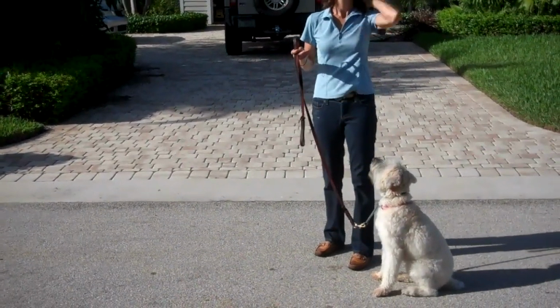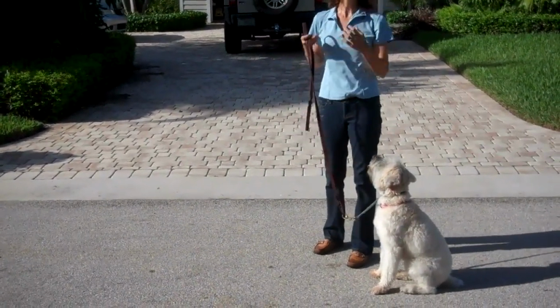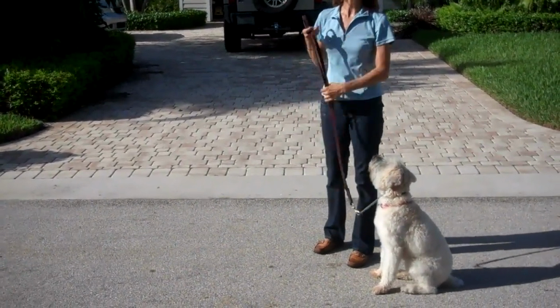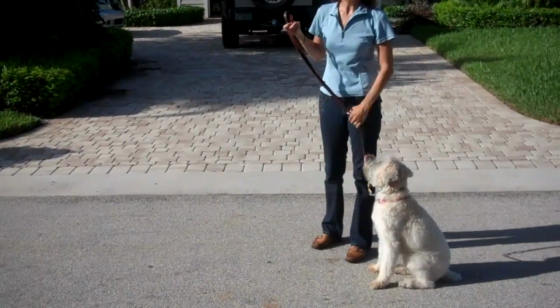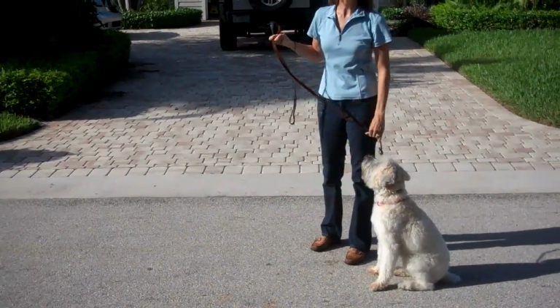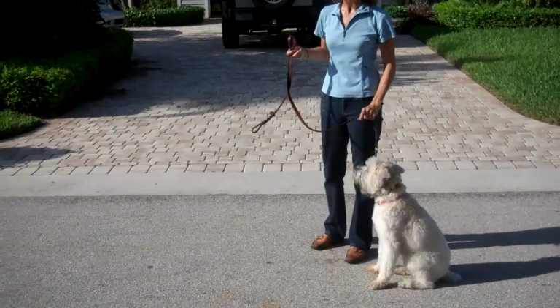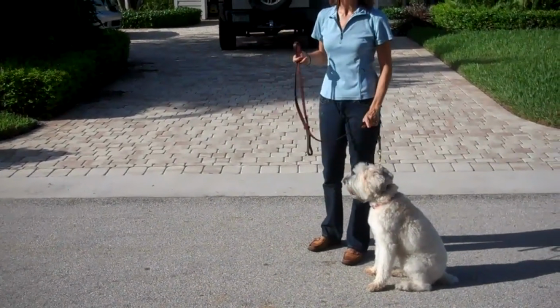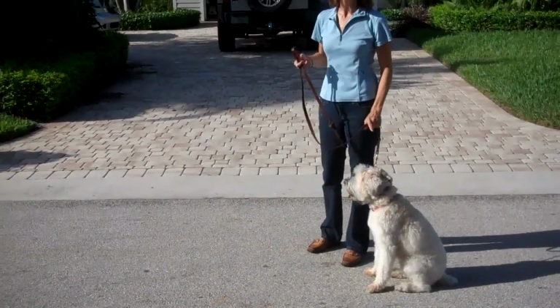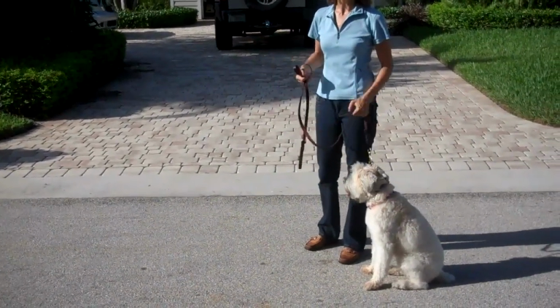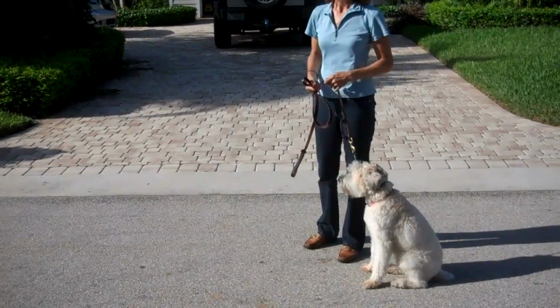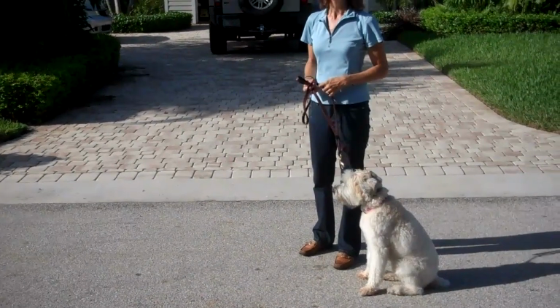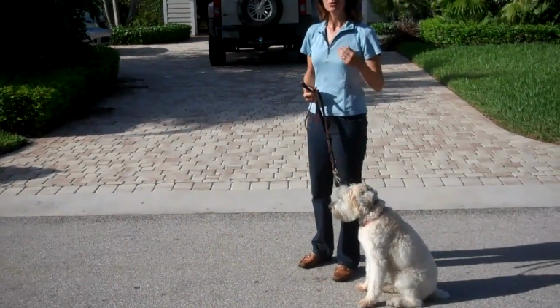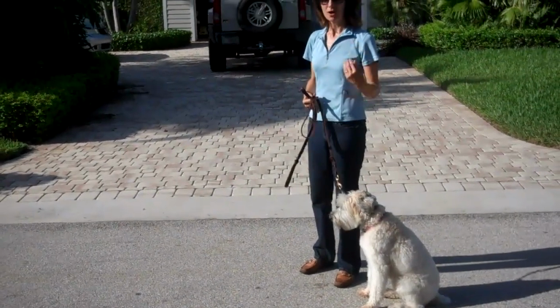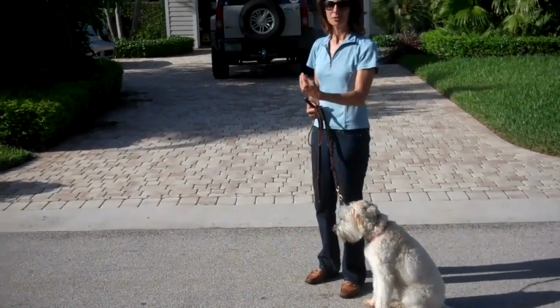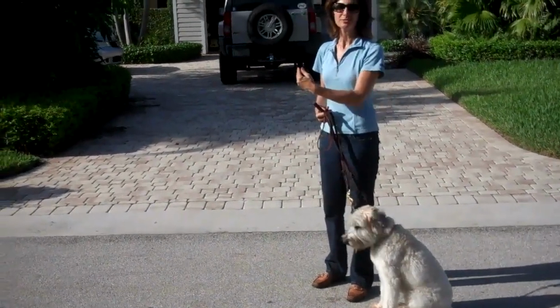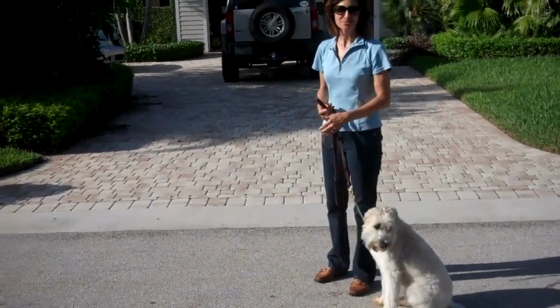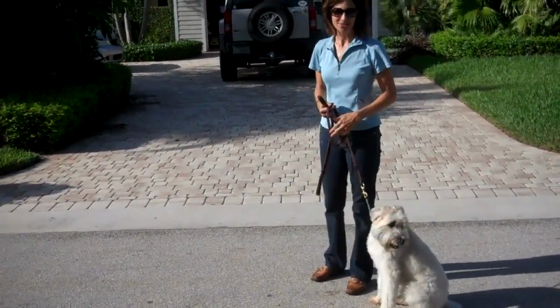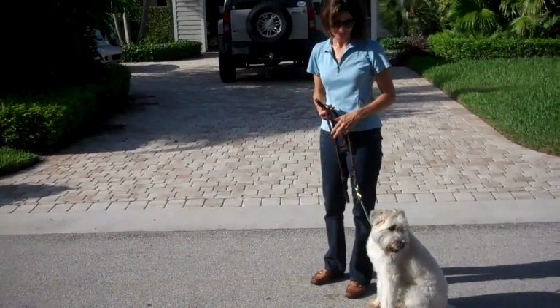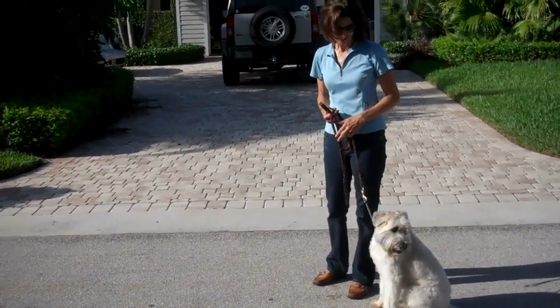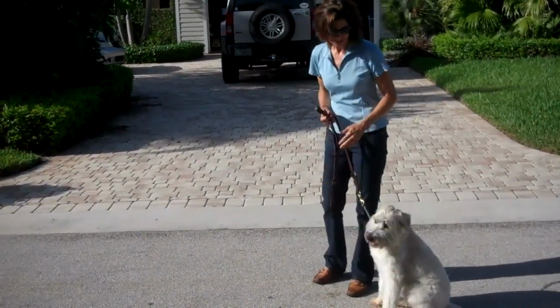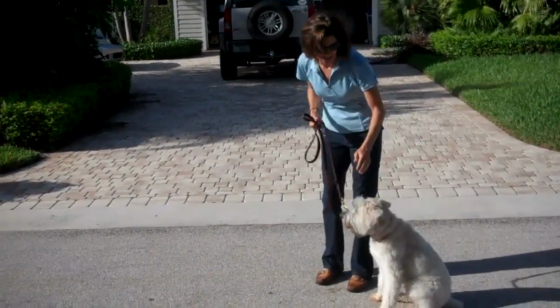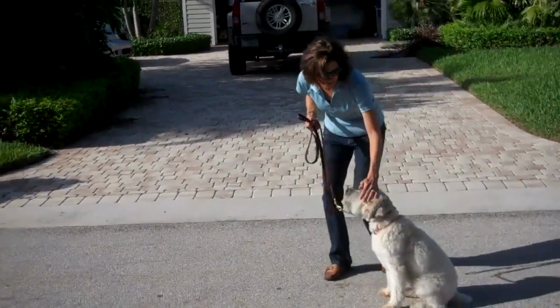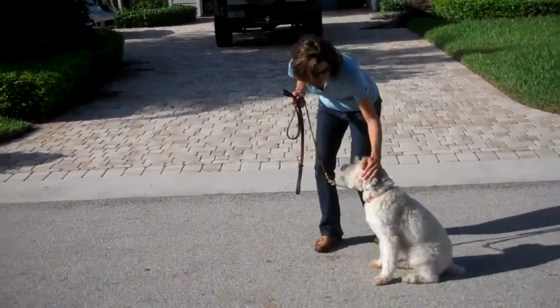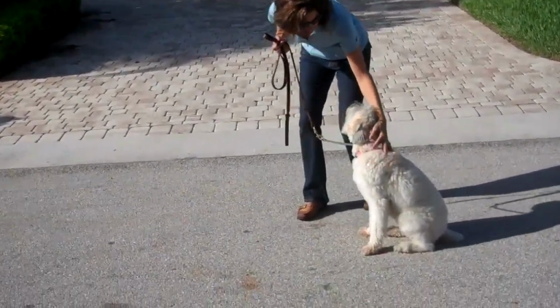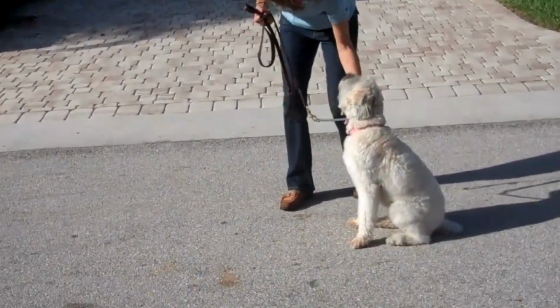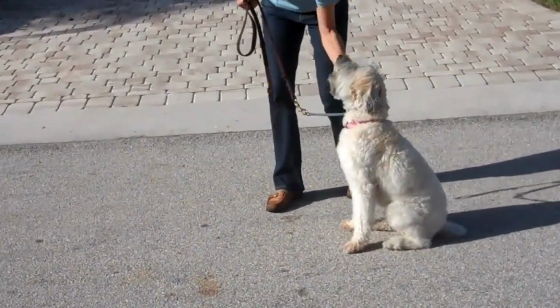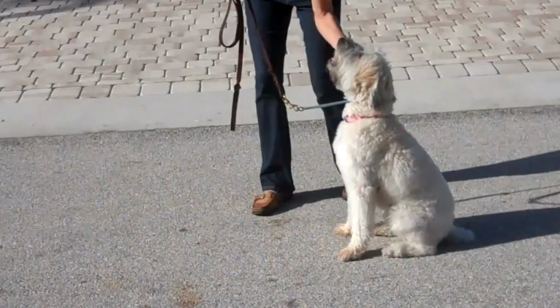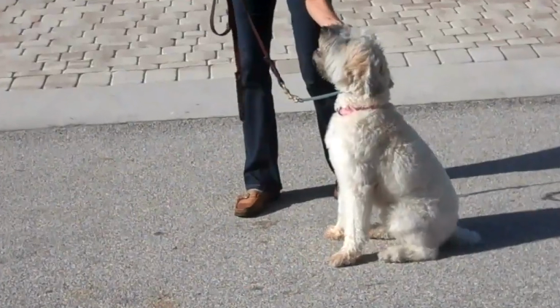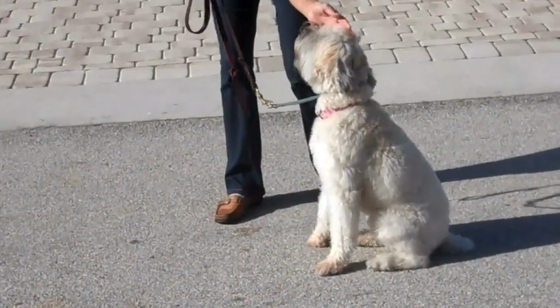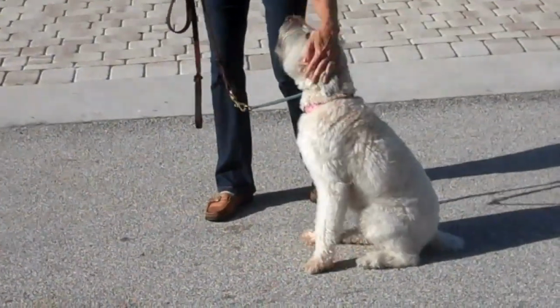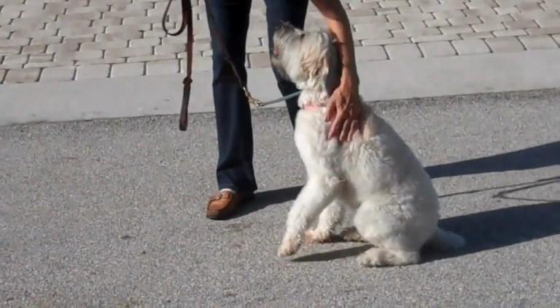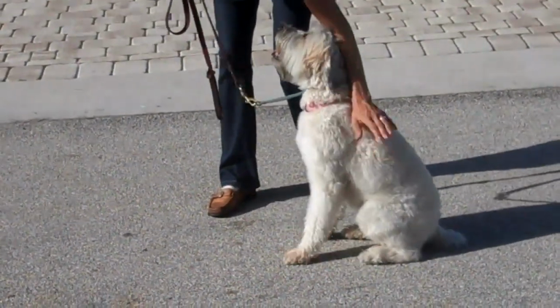Do a few commands like this early on in your walk, and the rest of your walk will be a little bit smoother. Good job, Winnie. That's my good girl.